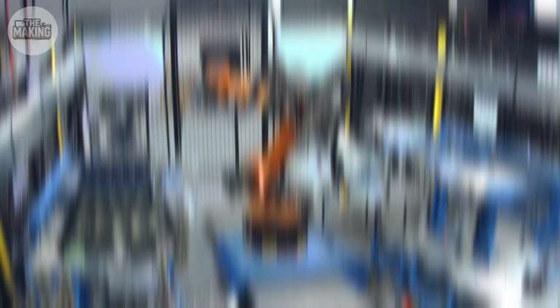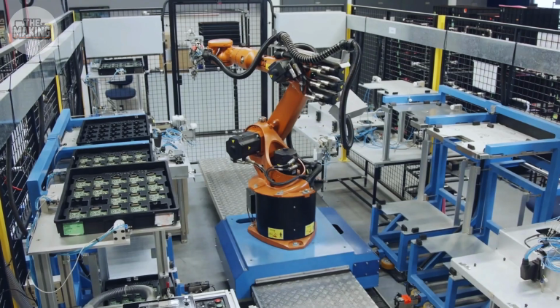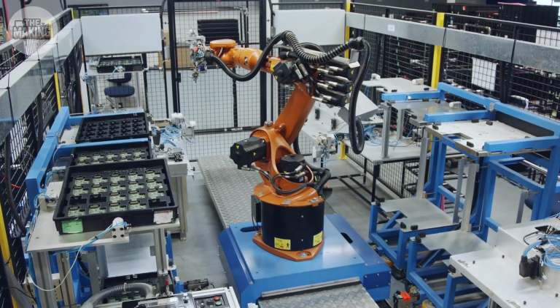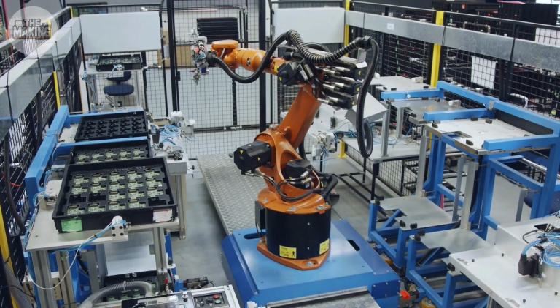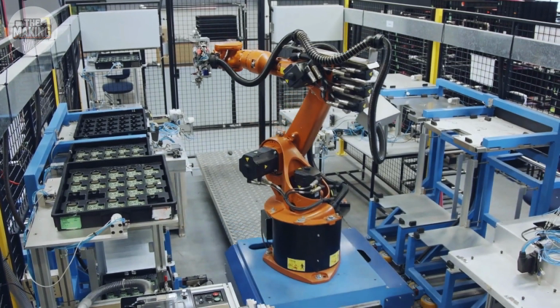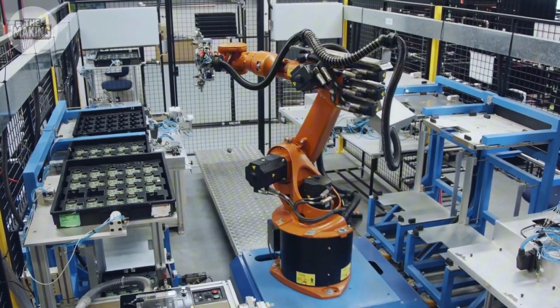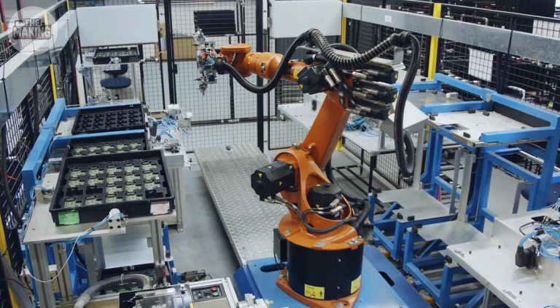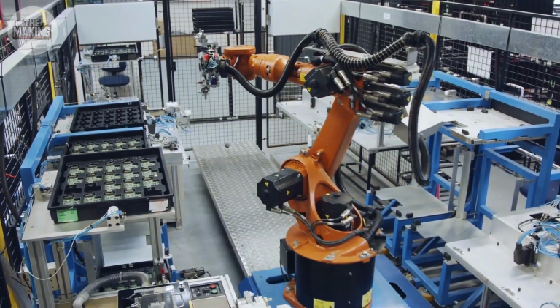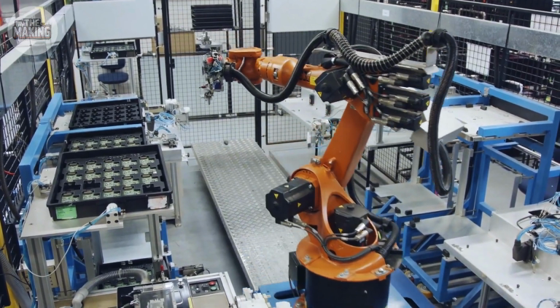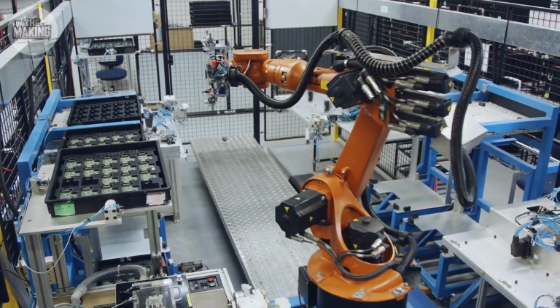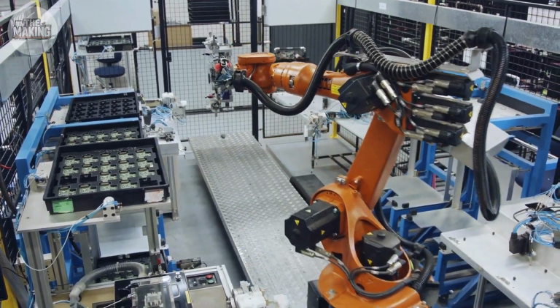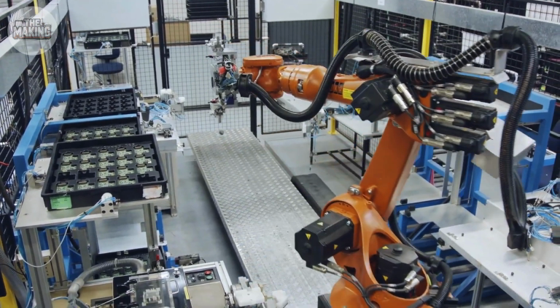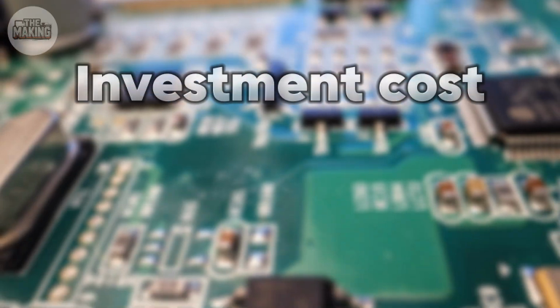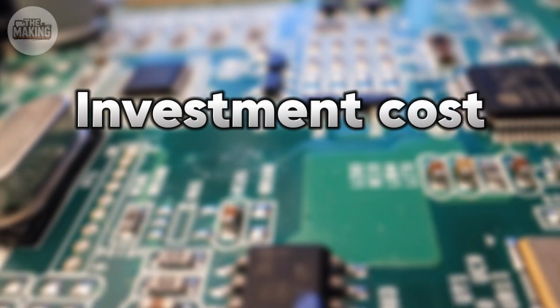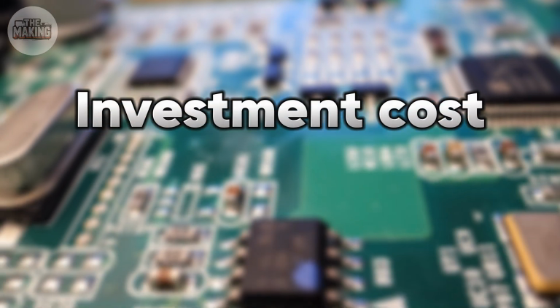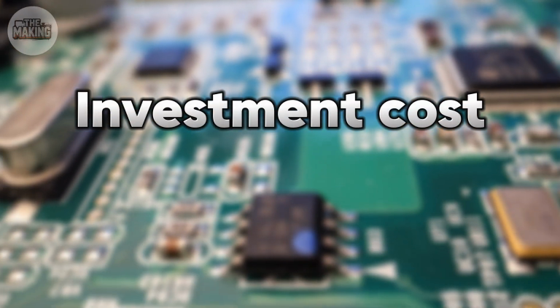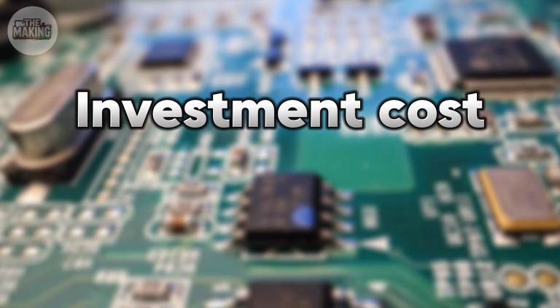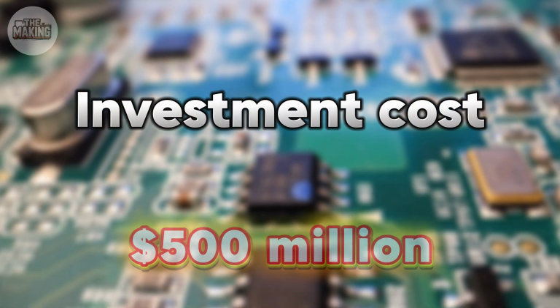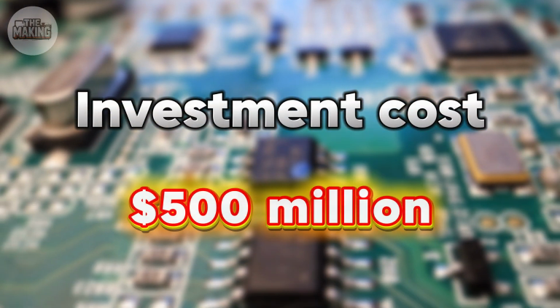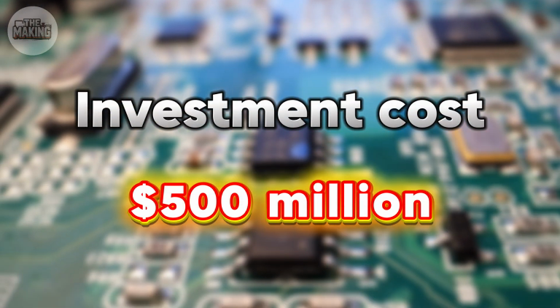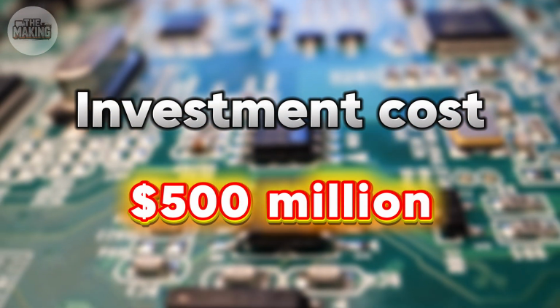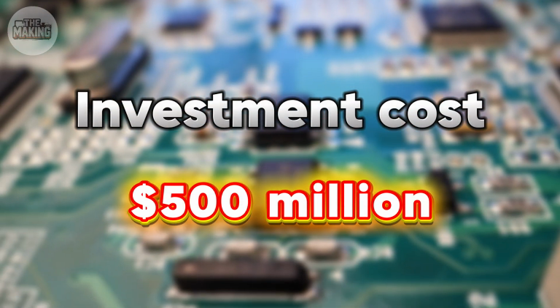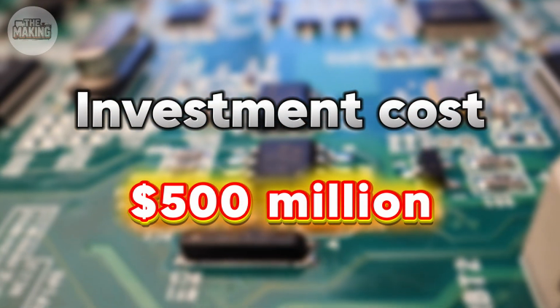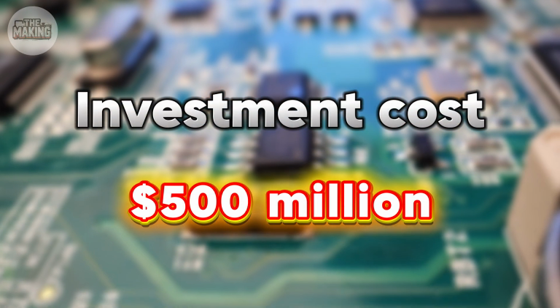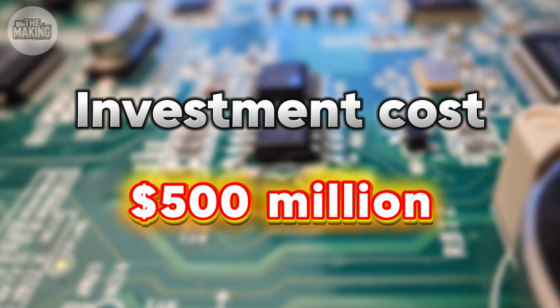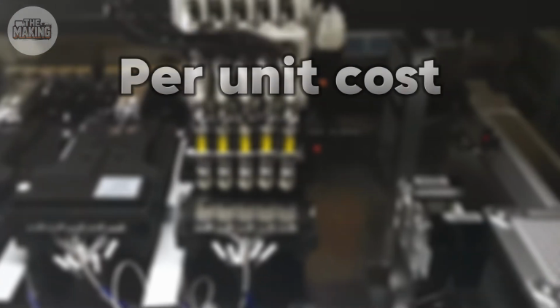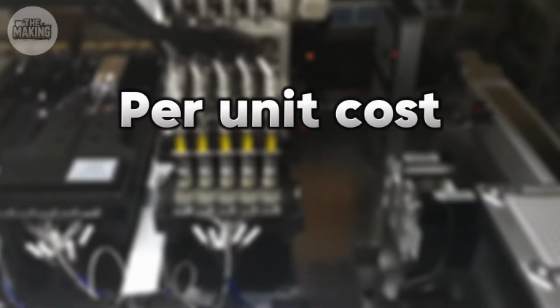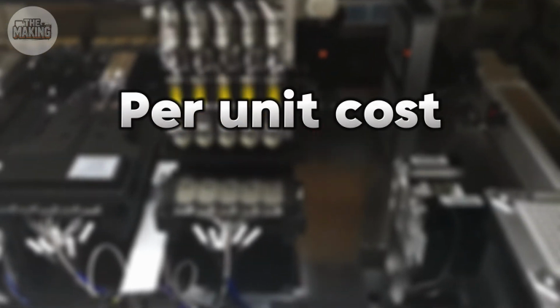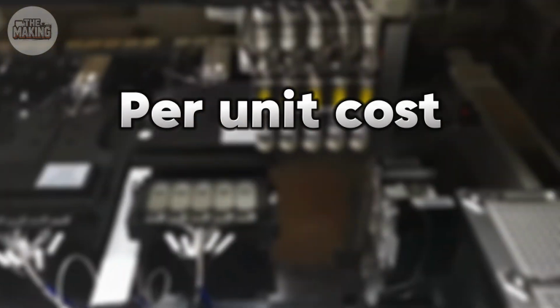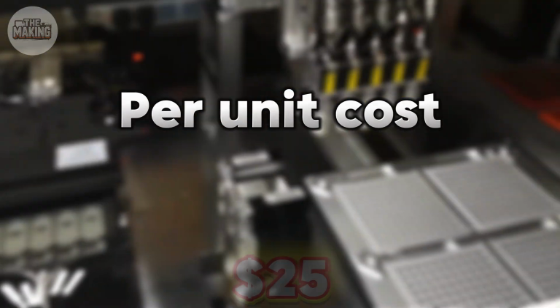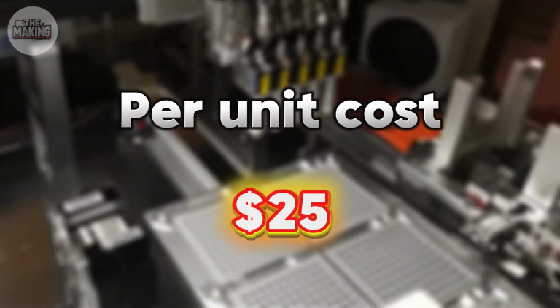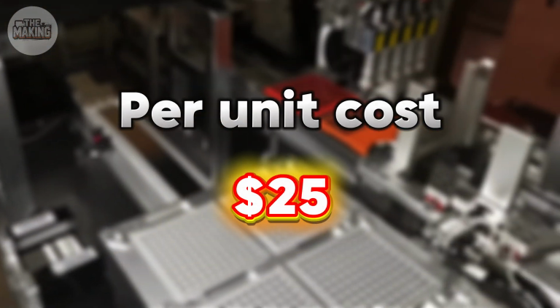Apple had to build entirely new production lines for this design. Investment cost: $500 million. Per unit cost: $25.